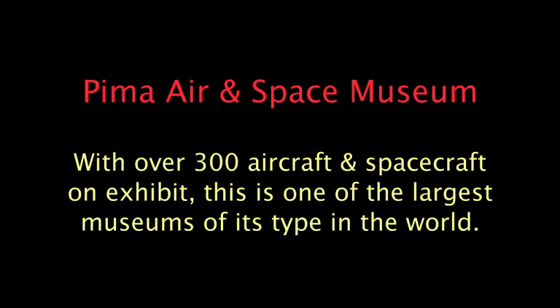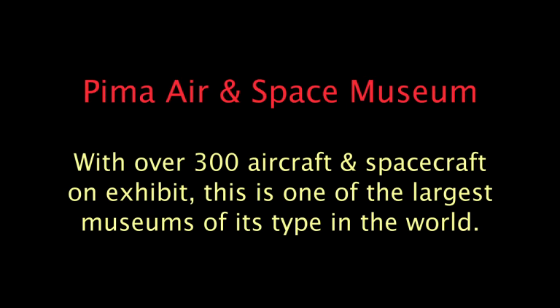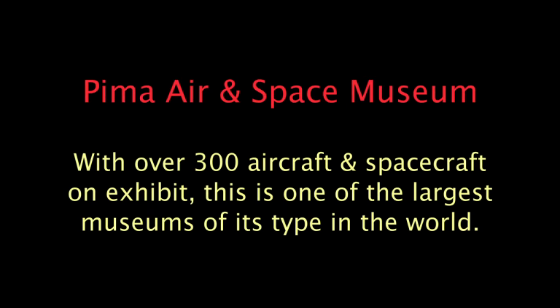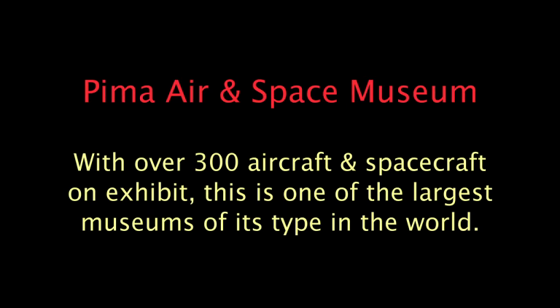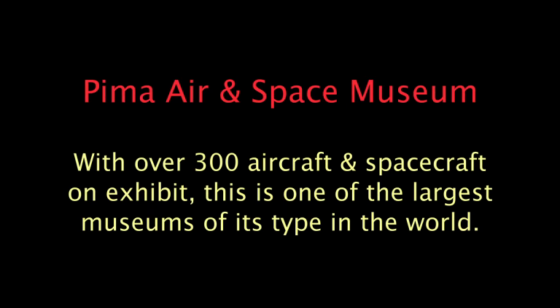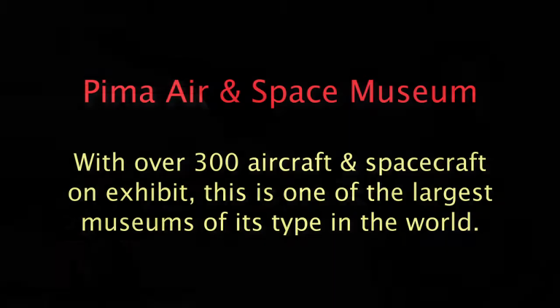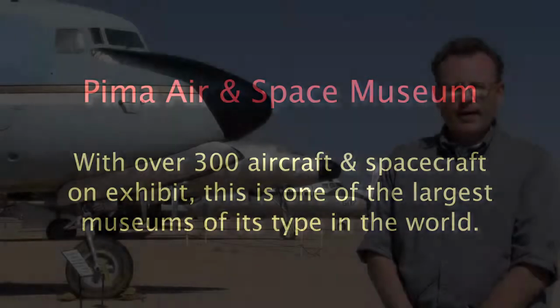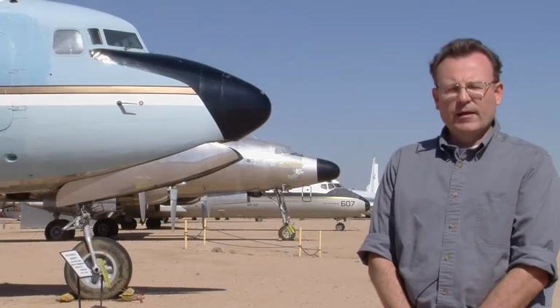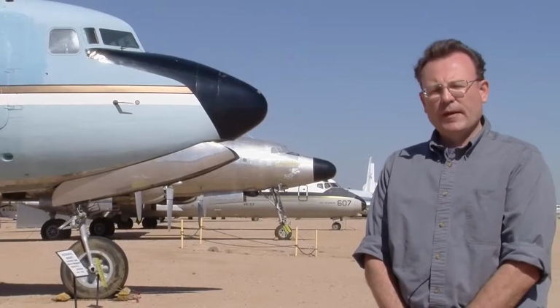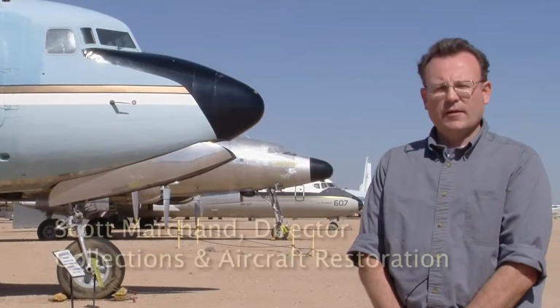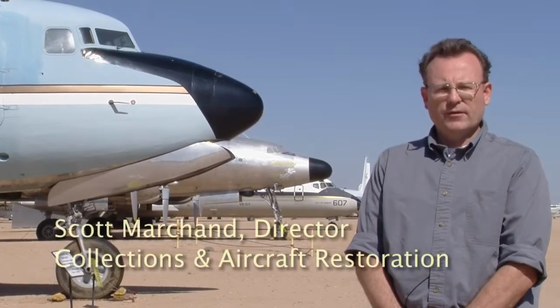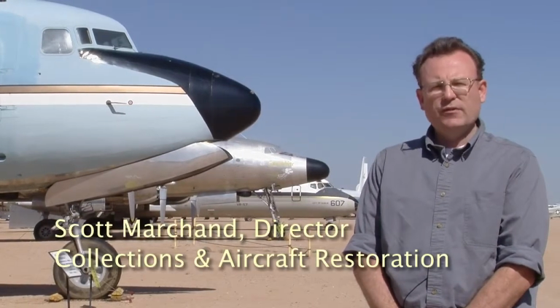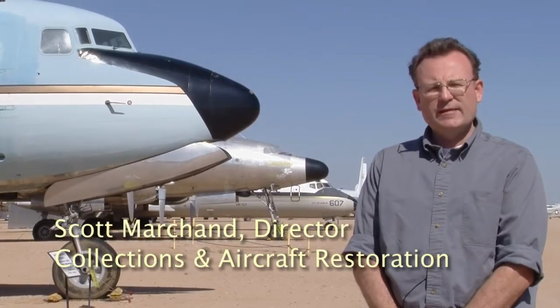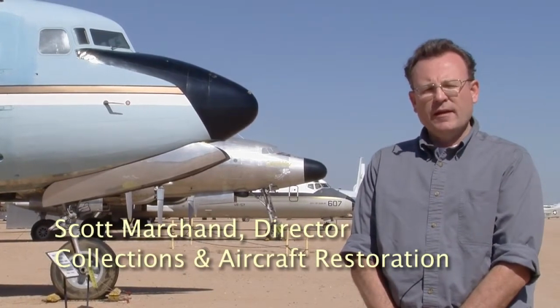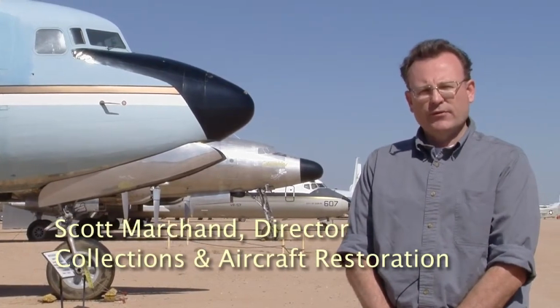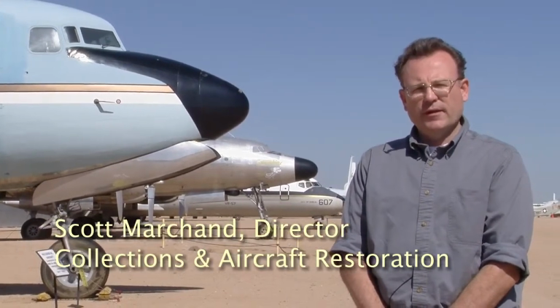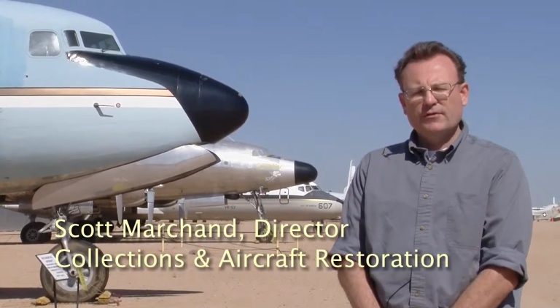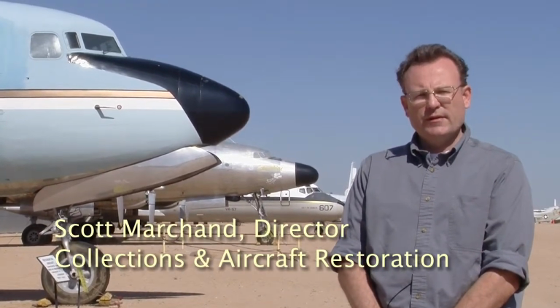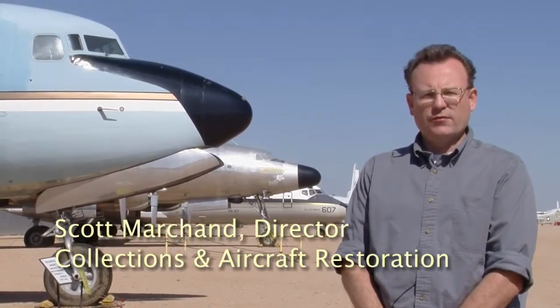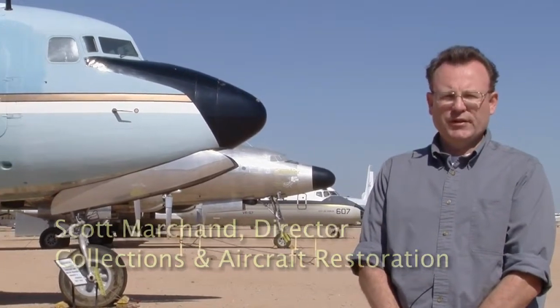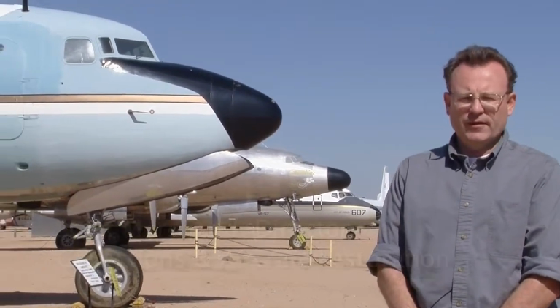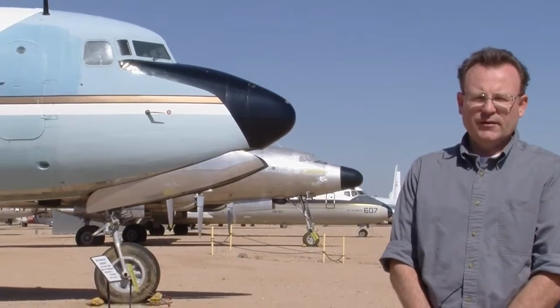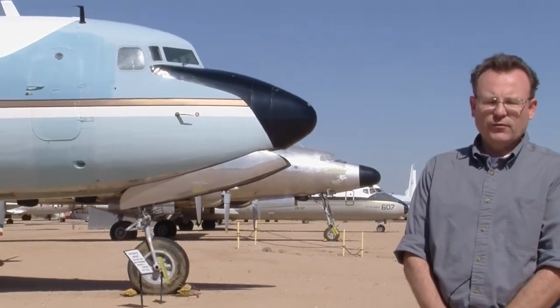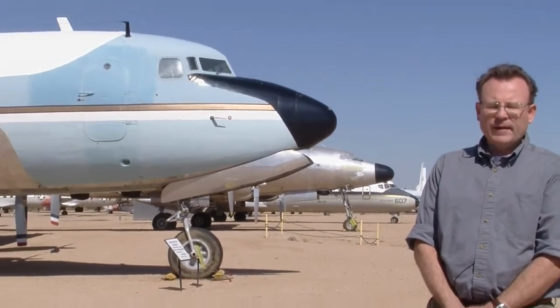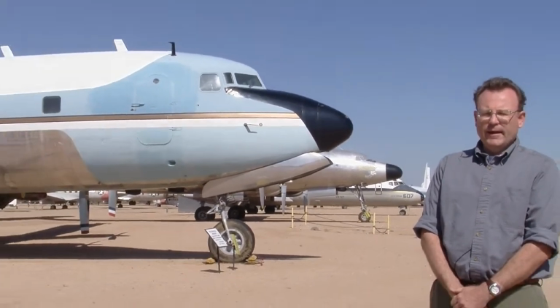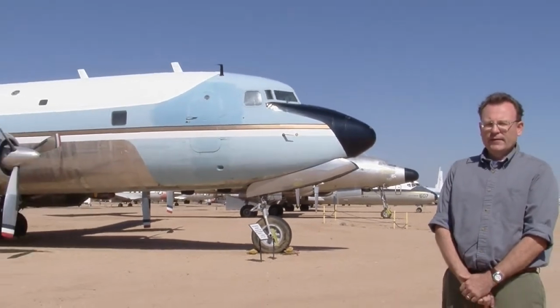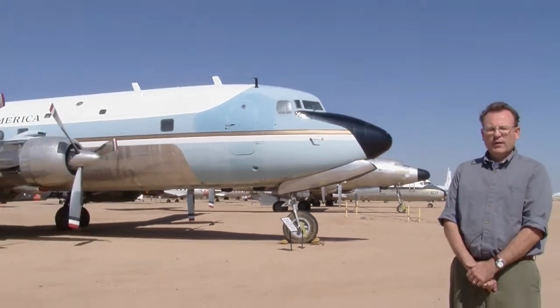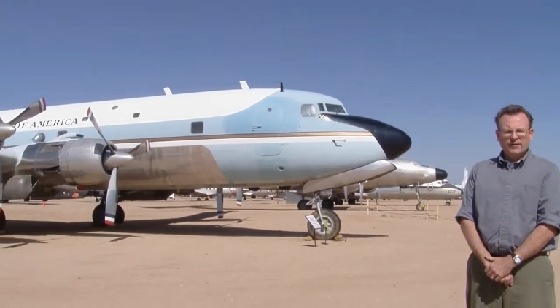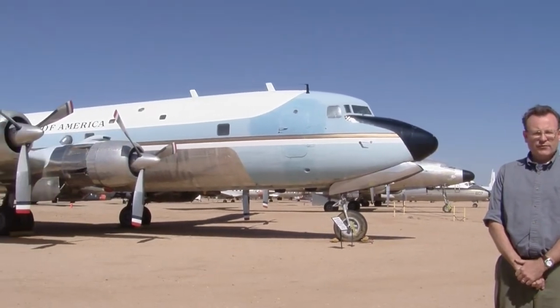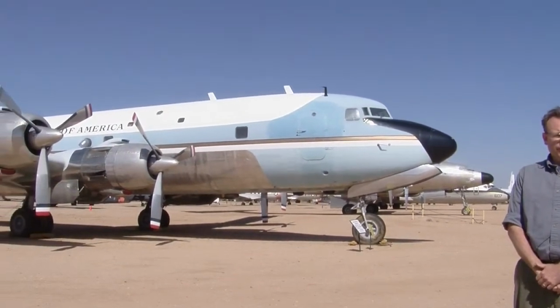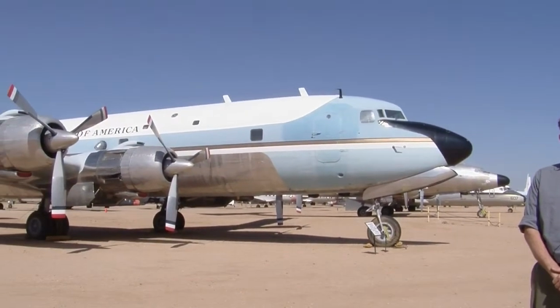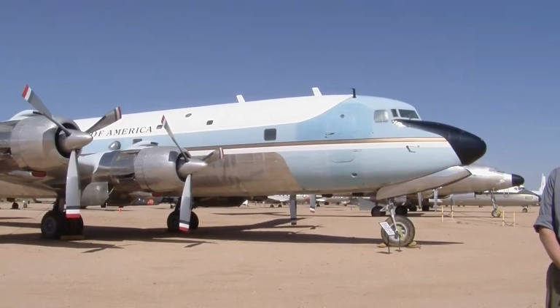In our collection, we have one Air Force One. It's right behind me here. It's a VC-118. This was a military conversion of a Douglas DC-4, and this was widely used in the 1950s and early 1960s.